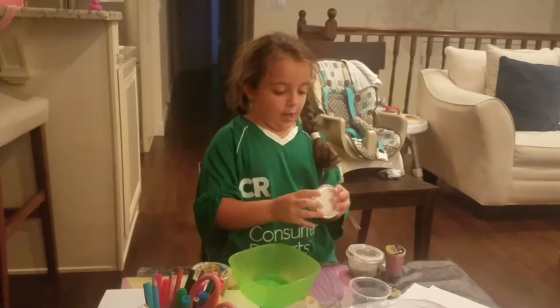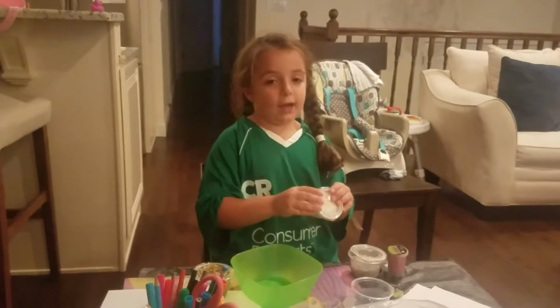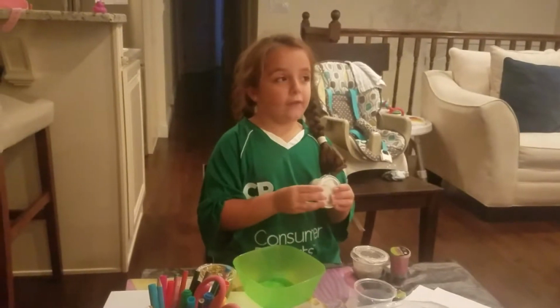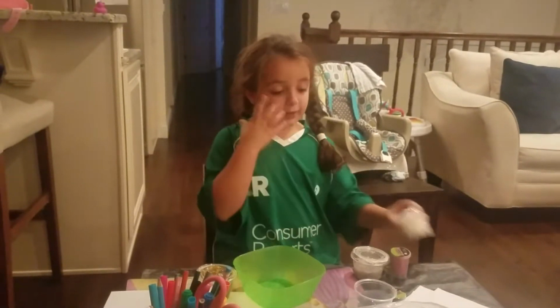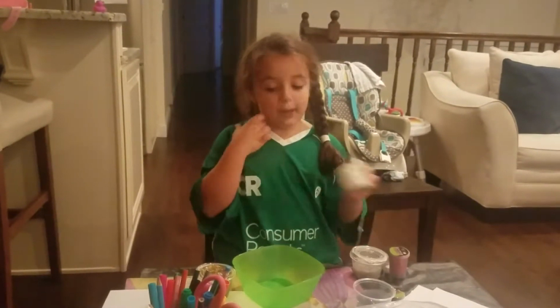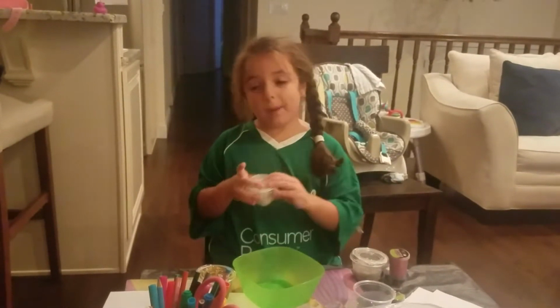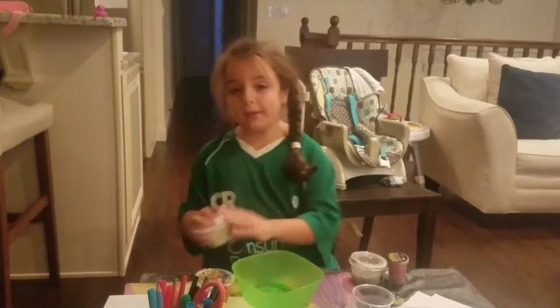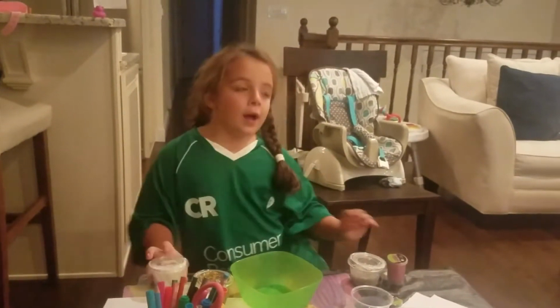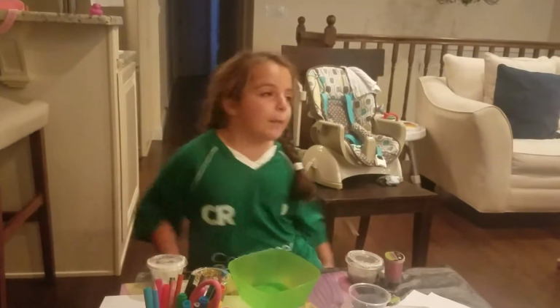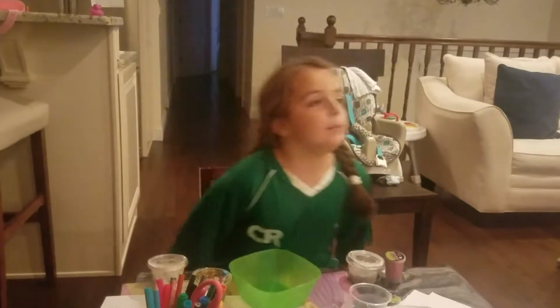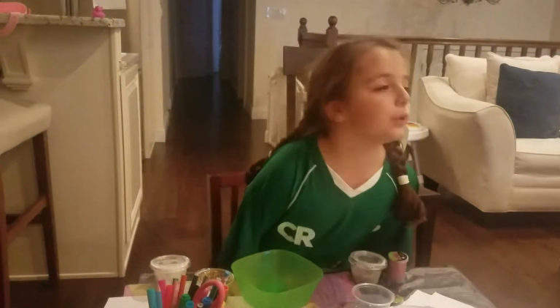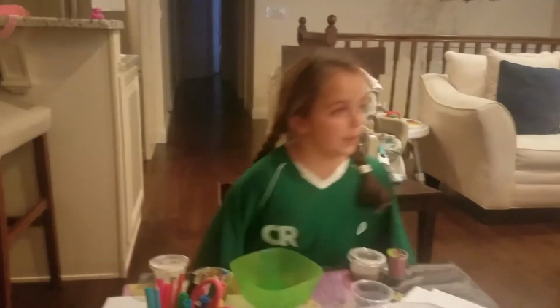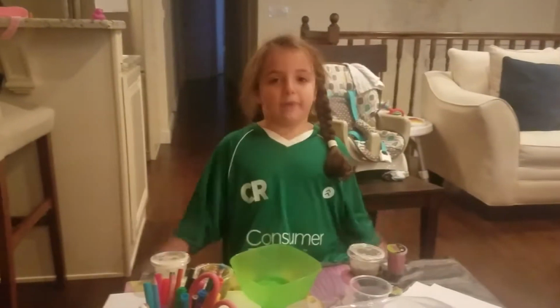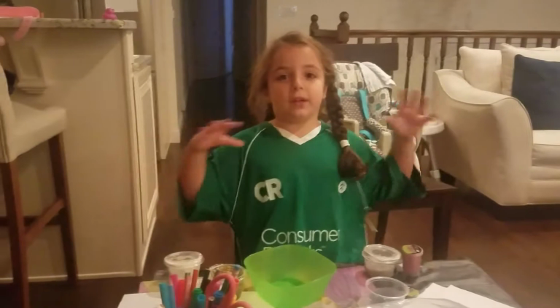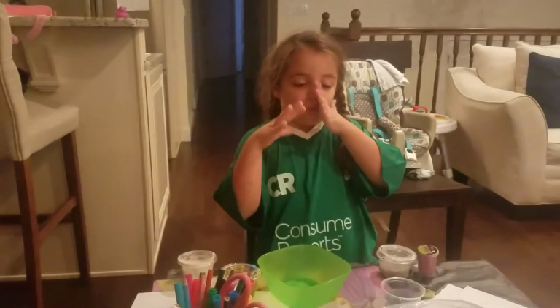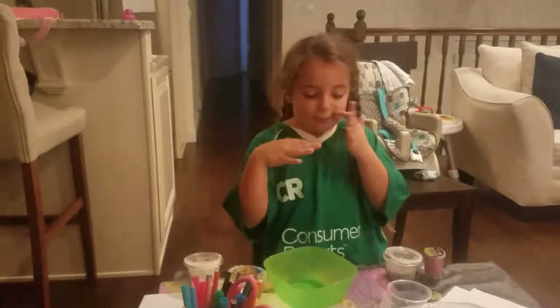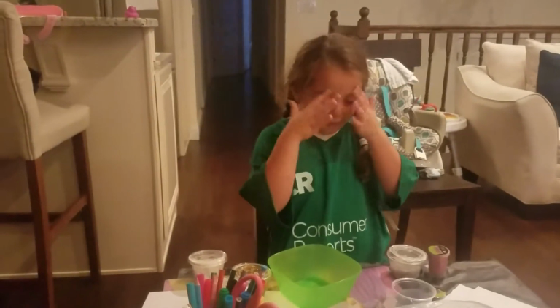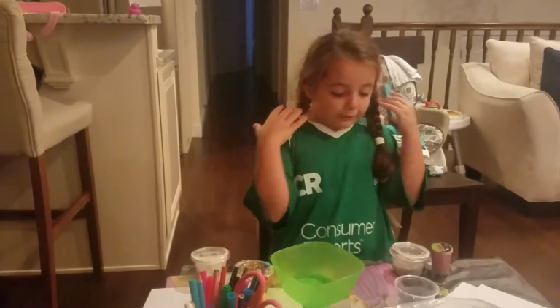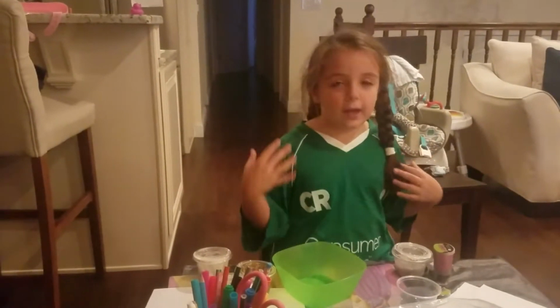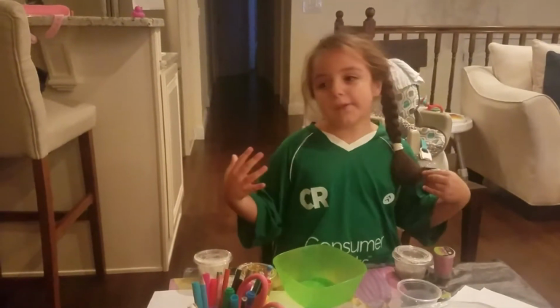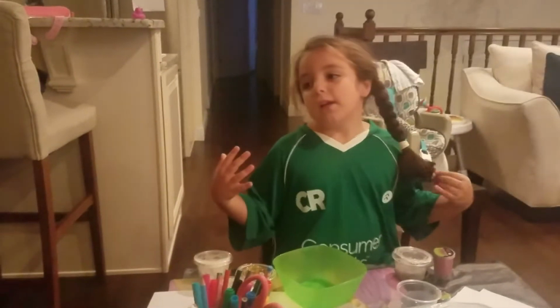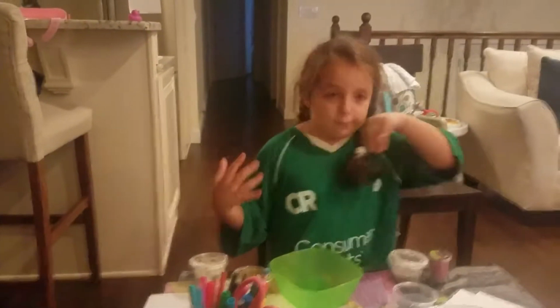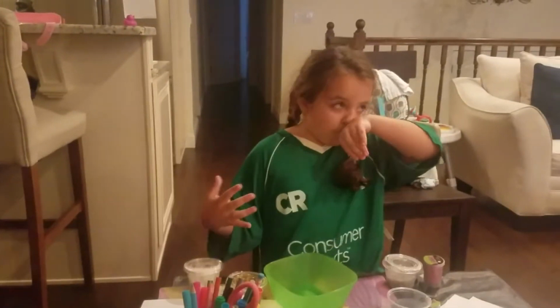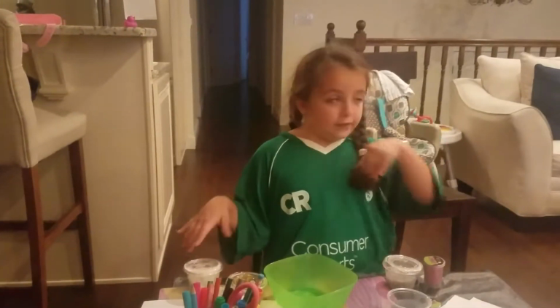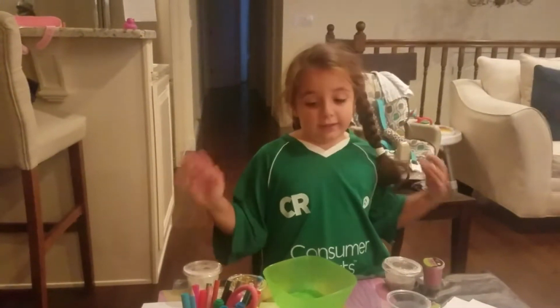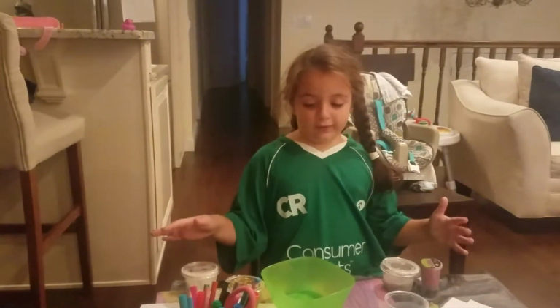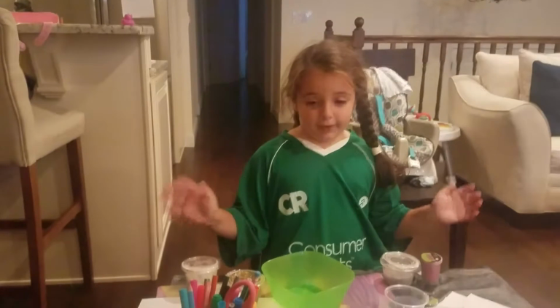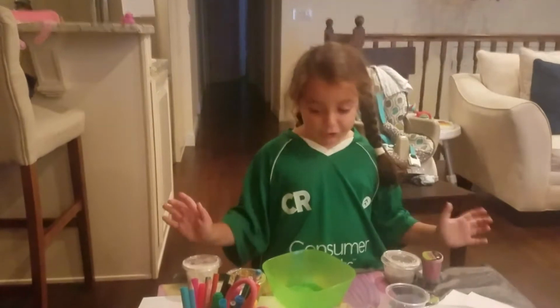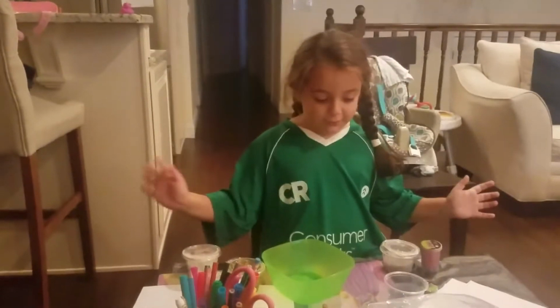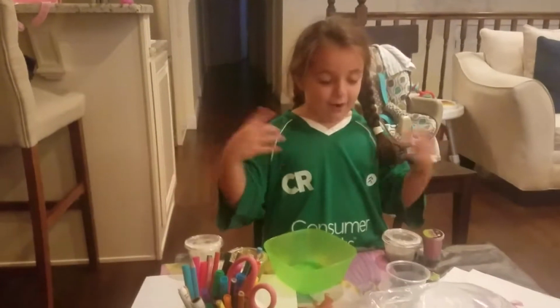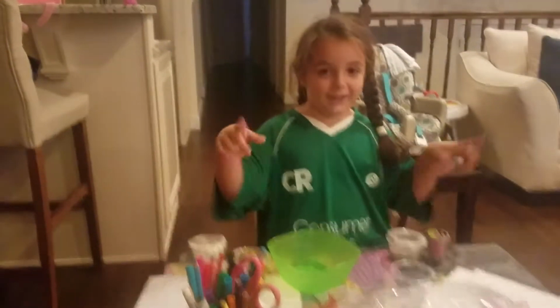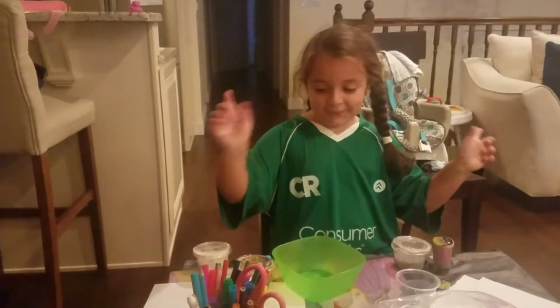I have eight slimes, but my mom never let me have the huge green slime I have. So we technically have seven slimes that I'm going to show. On to the next one.